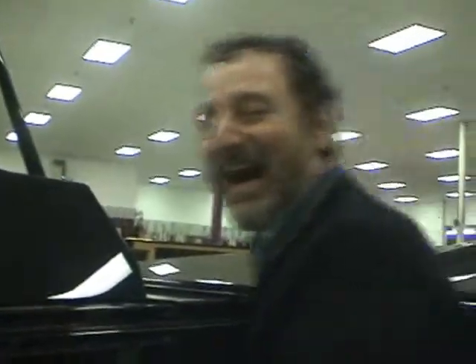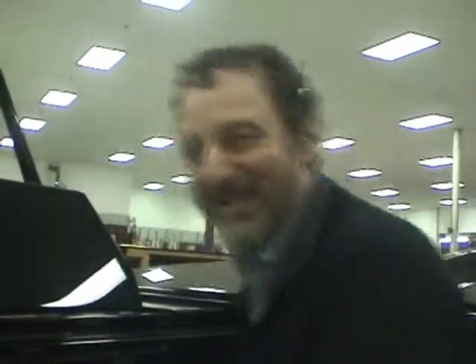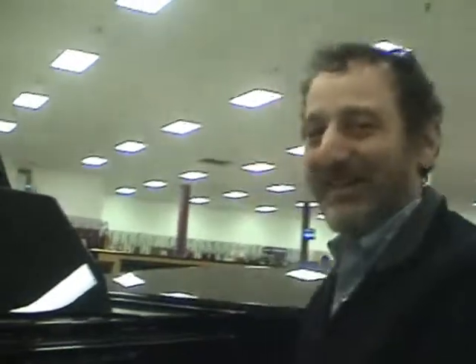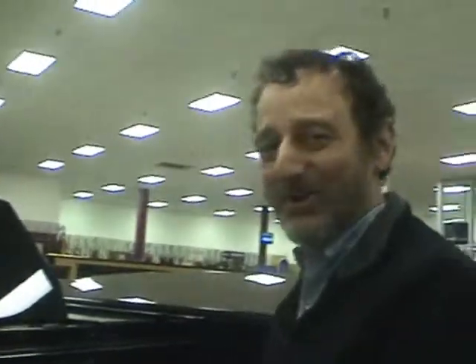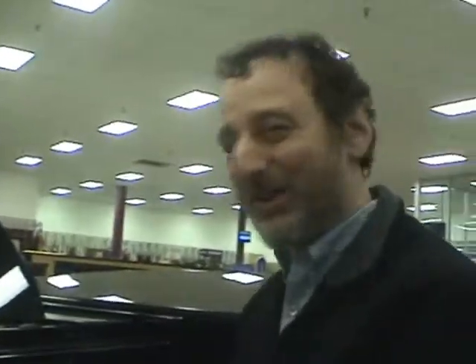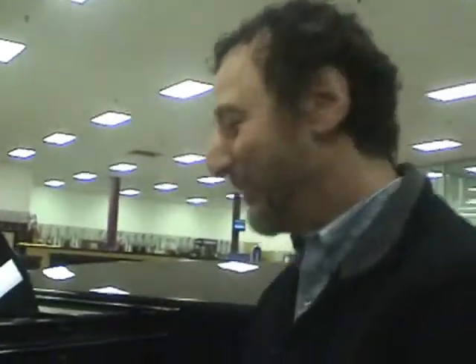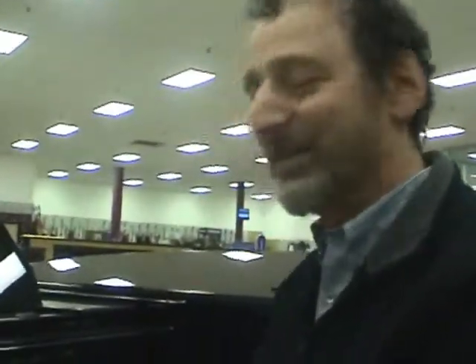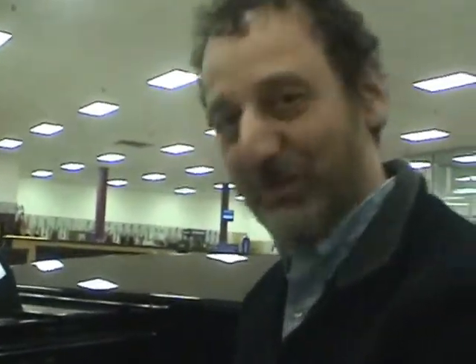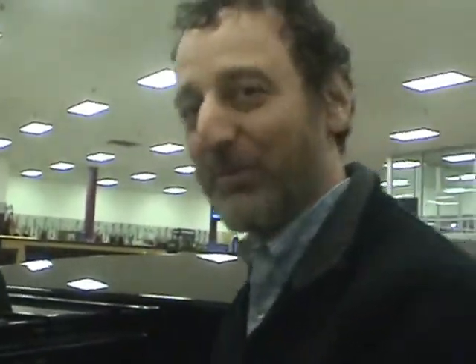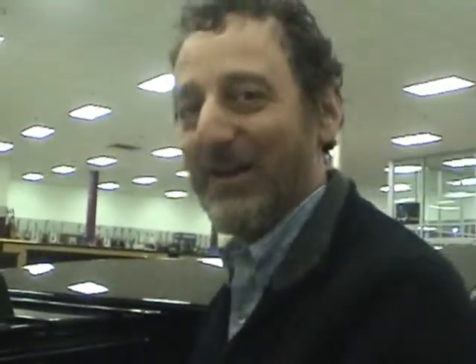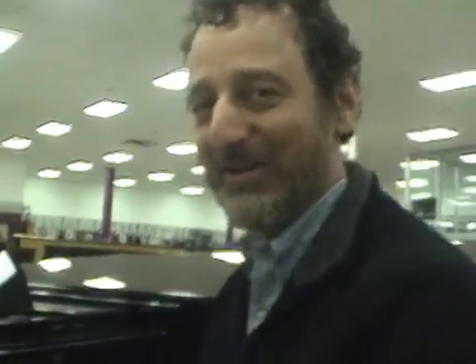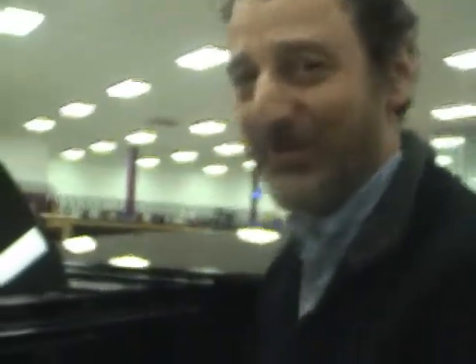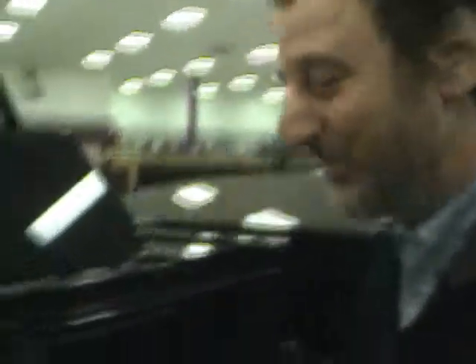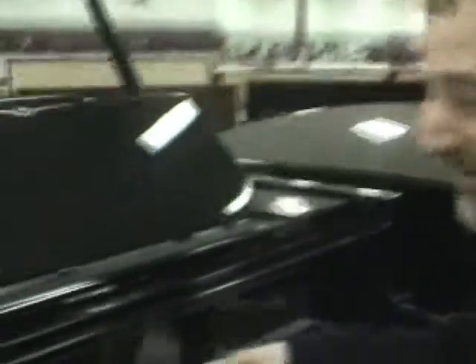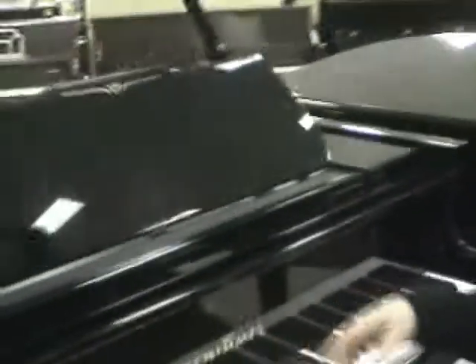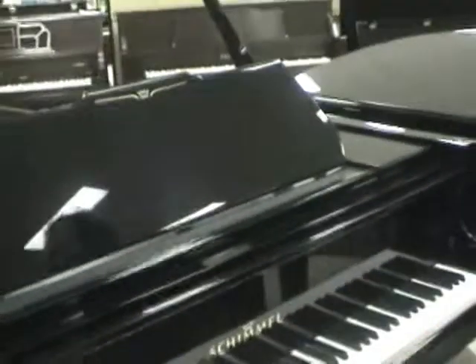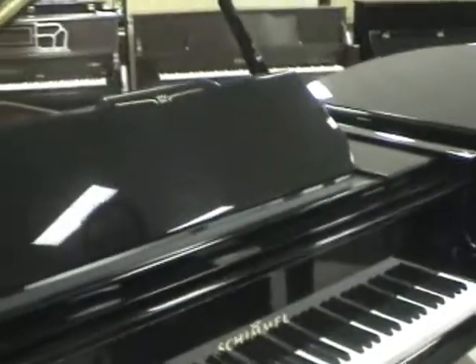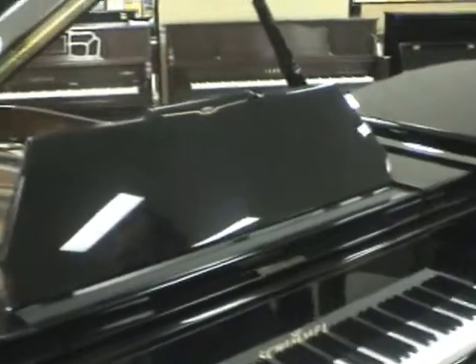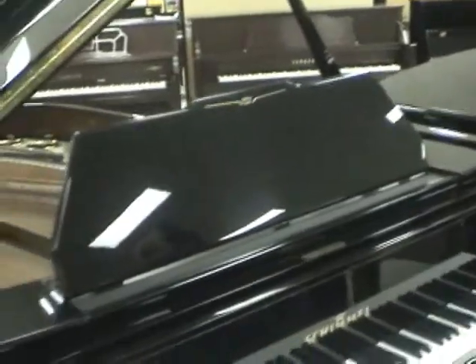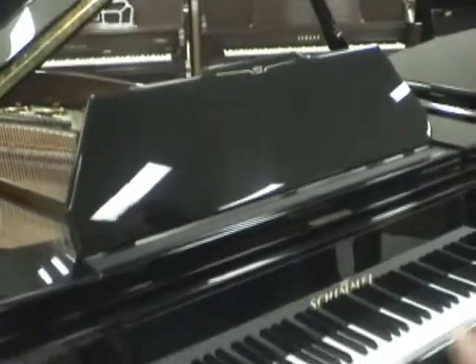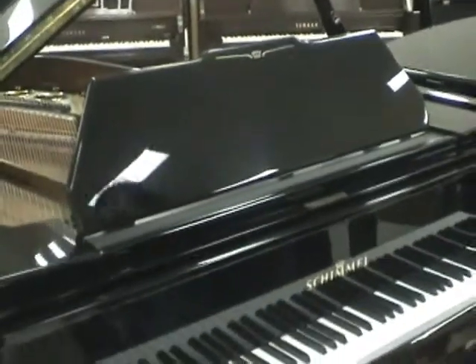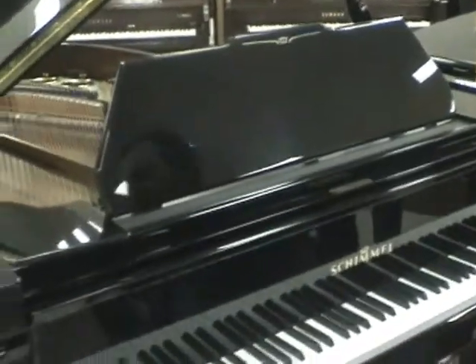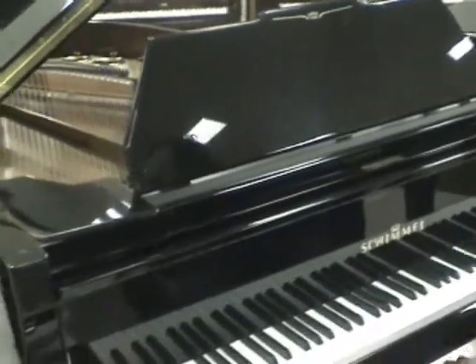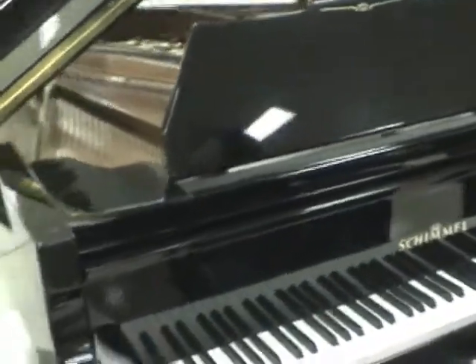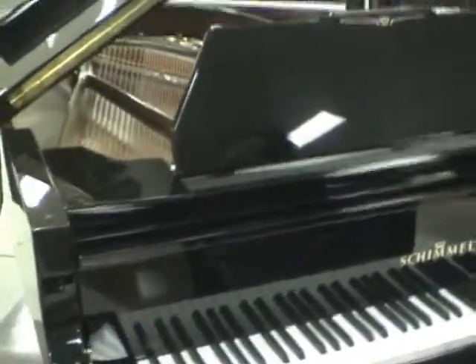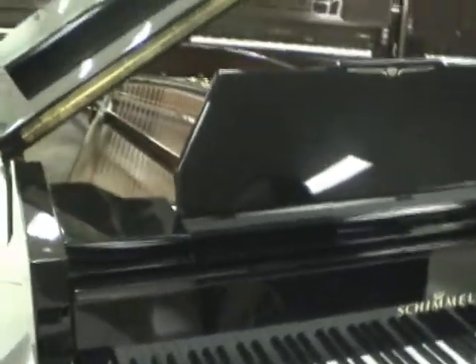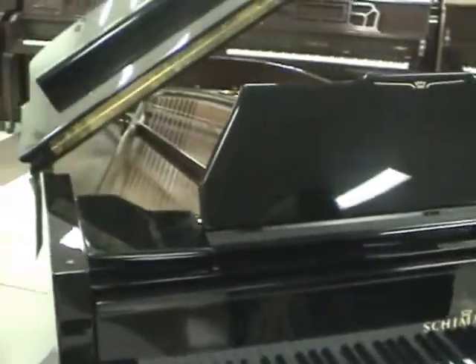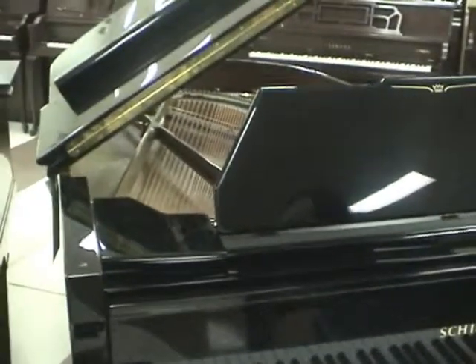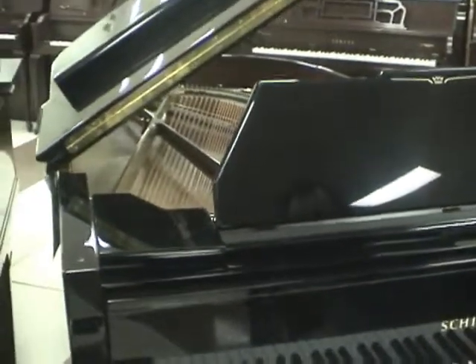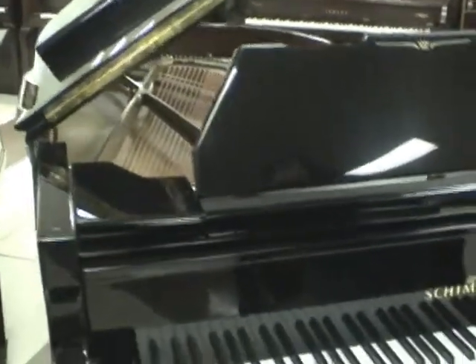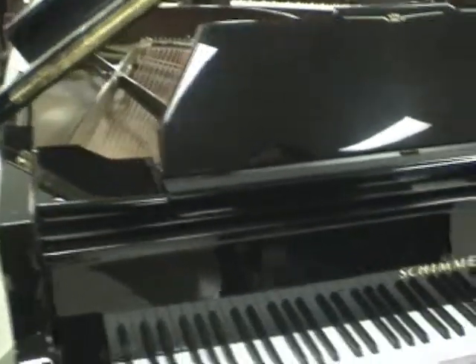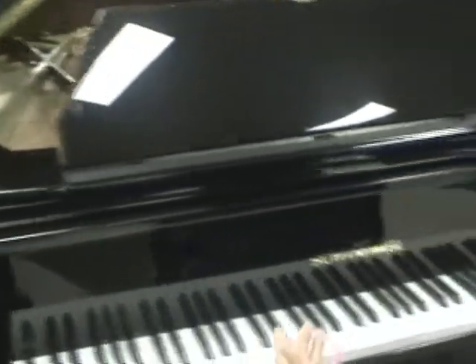Hi, my name is Alan Wassum and I'm here playing the Schimmel piano here at Freehold Music Center in Freehold, New Jersey. Of course, that was Claude Debussy's Clair de Lune, Light of the Moon.